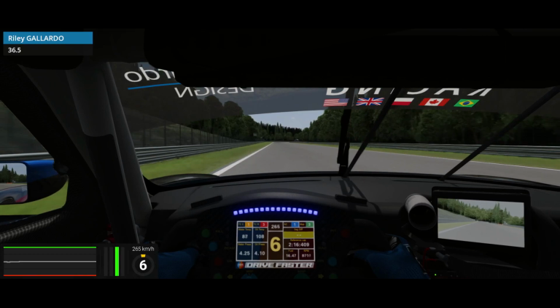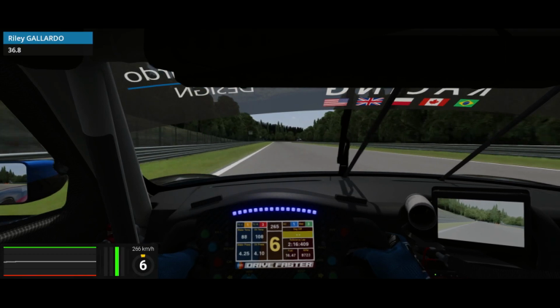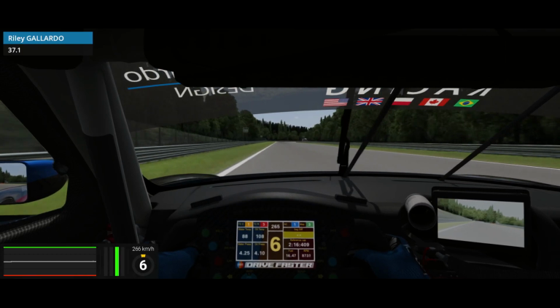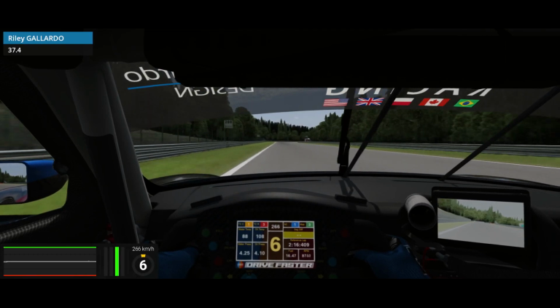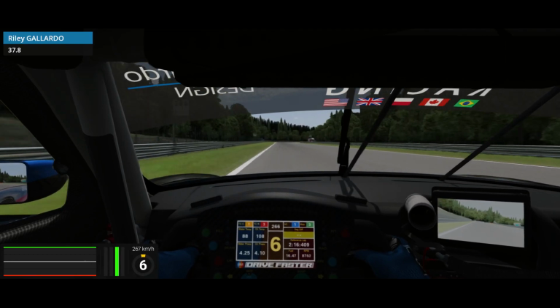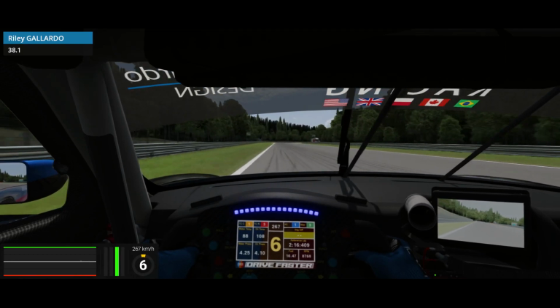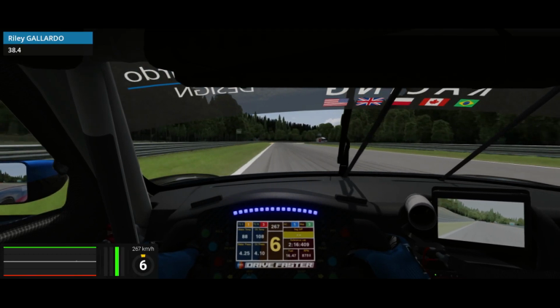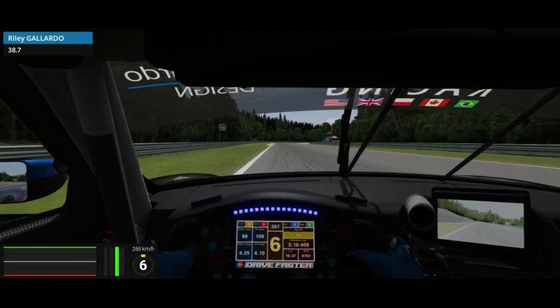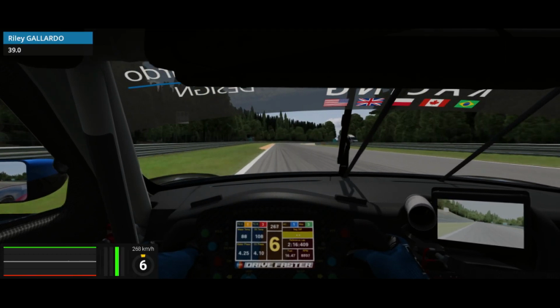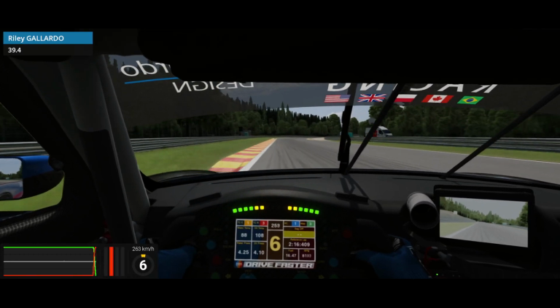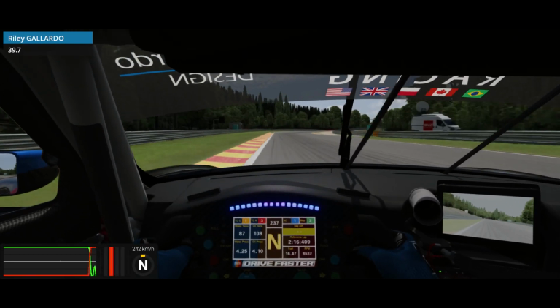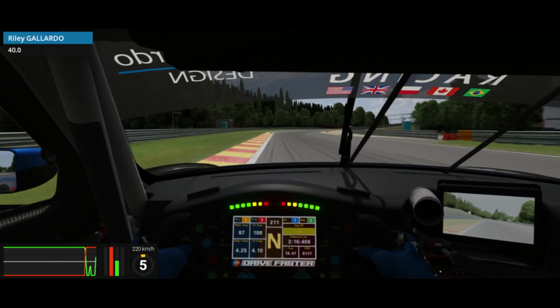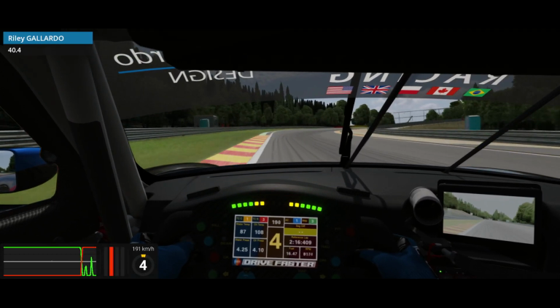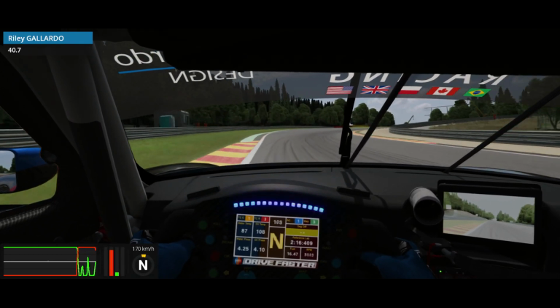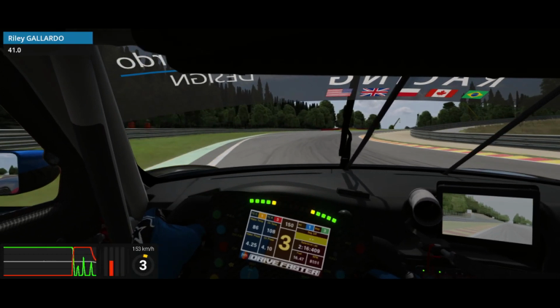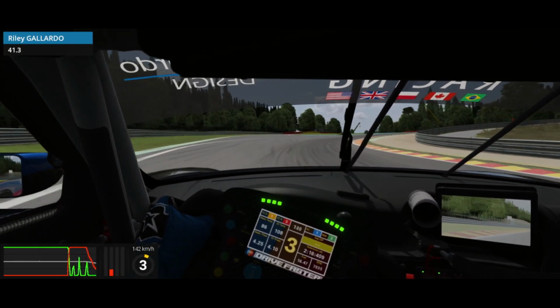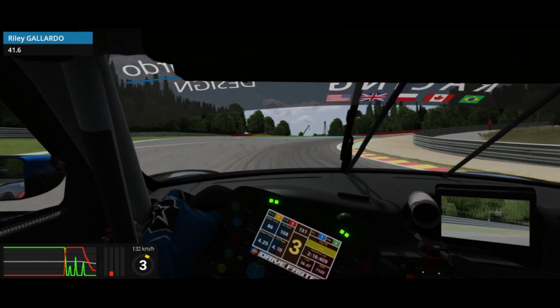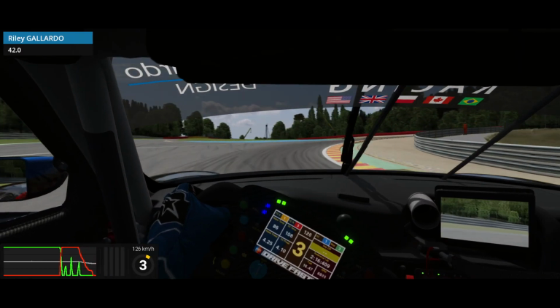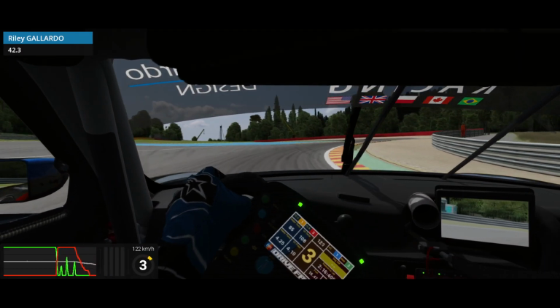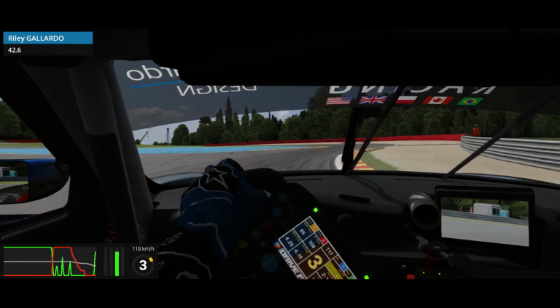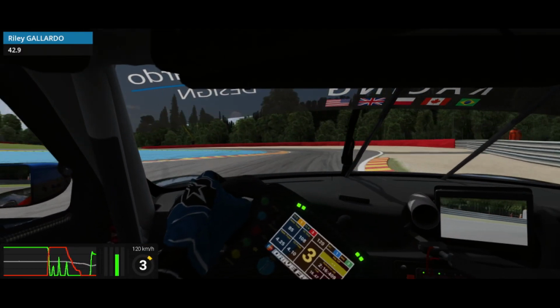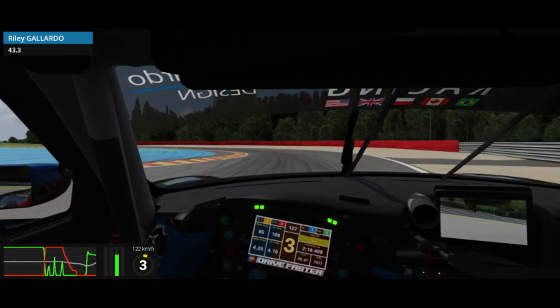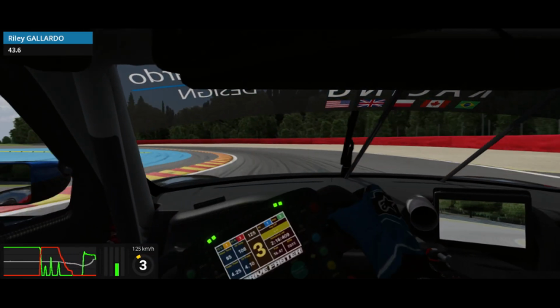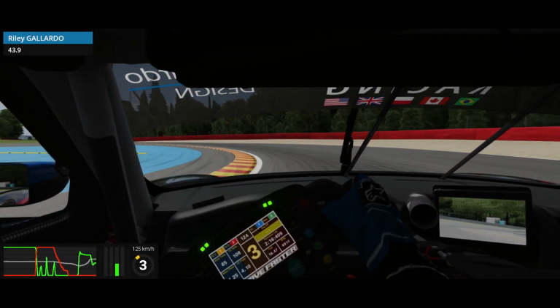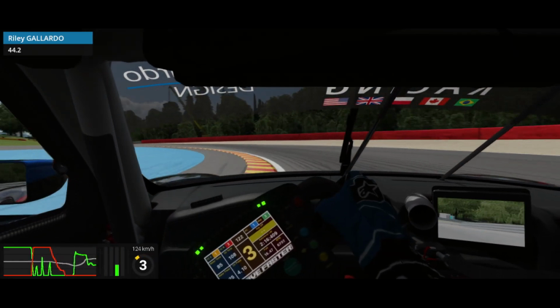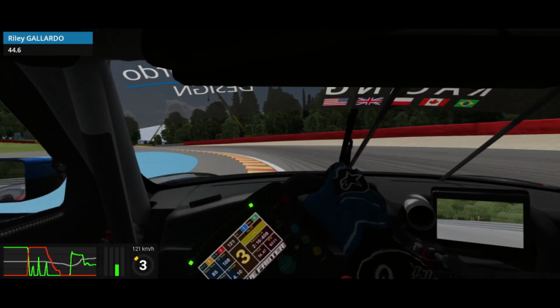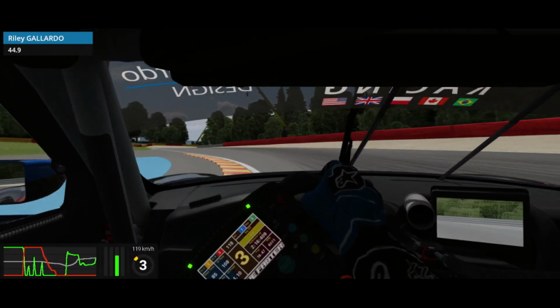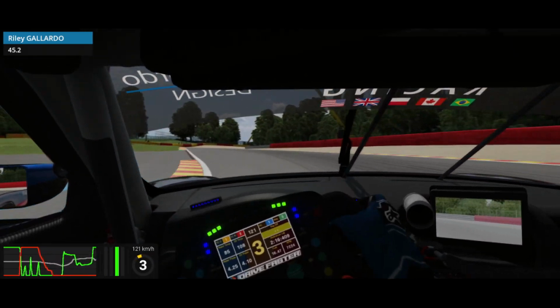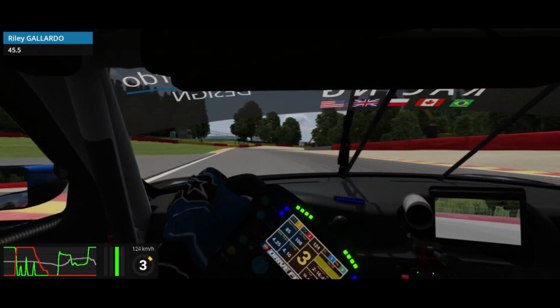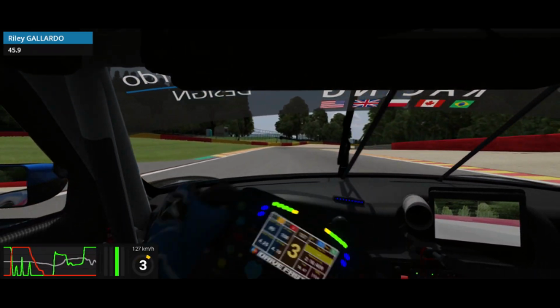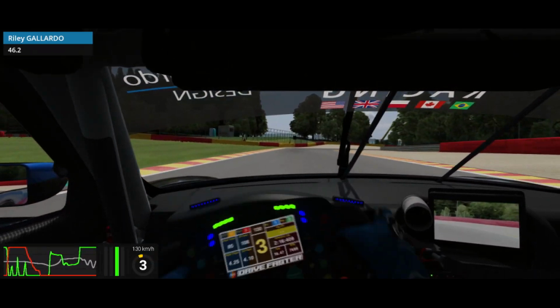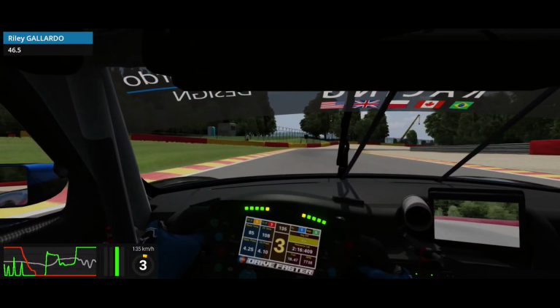Your braking point here is just before the start of the curbing on the left. I'm coming down to third. Treat this a bit like a chicane — you want to keep to the inside on the exit. This is to set yourself up for the final corner, which you can short shift to fourth.